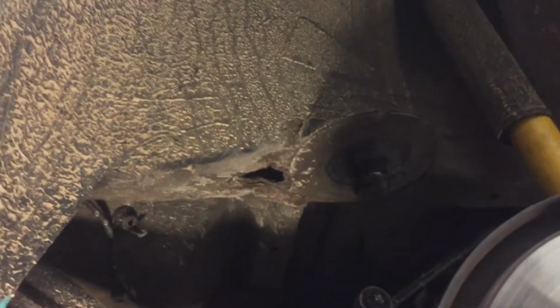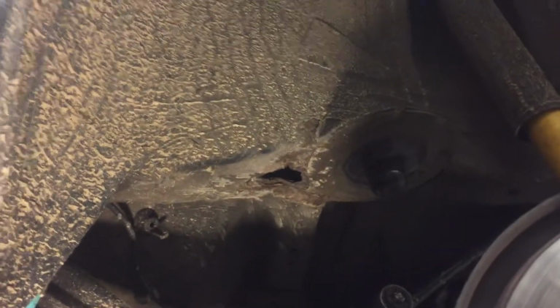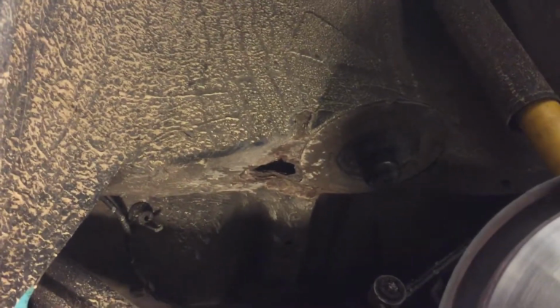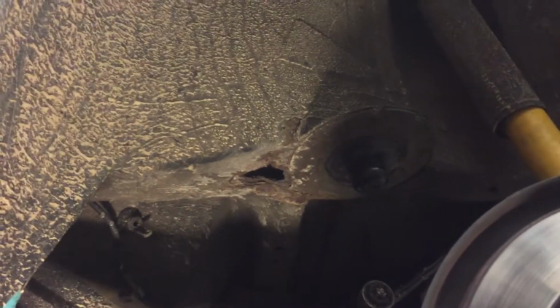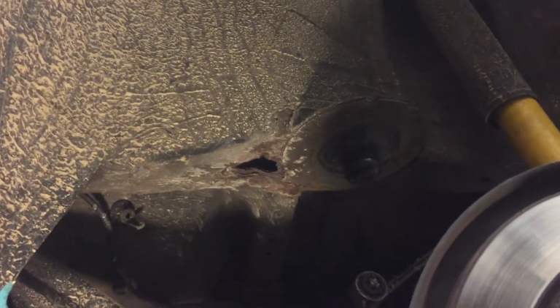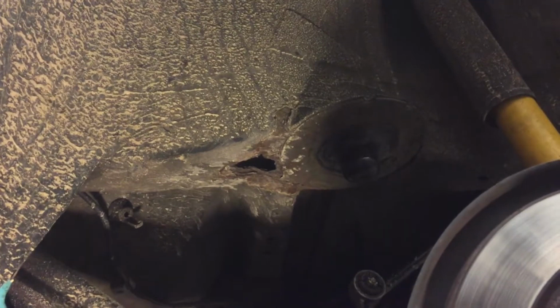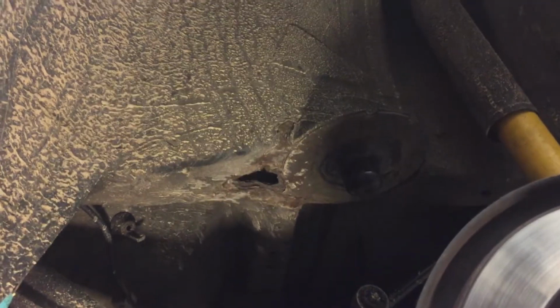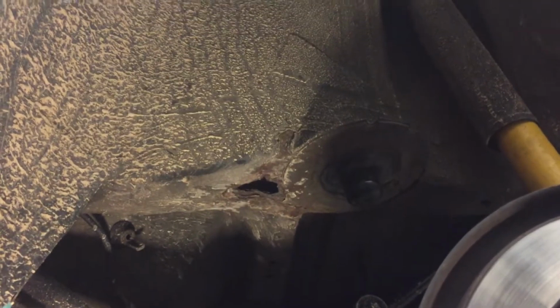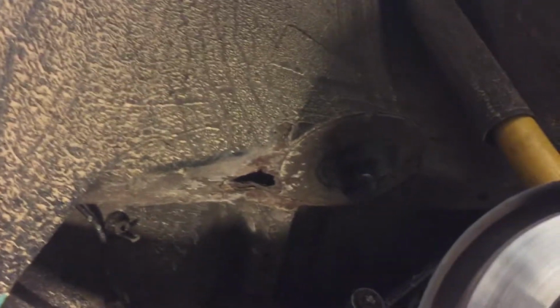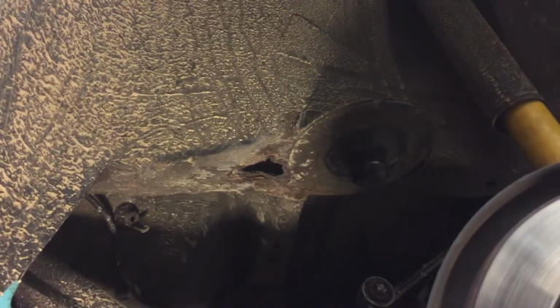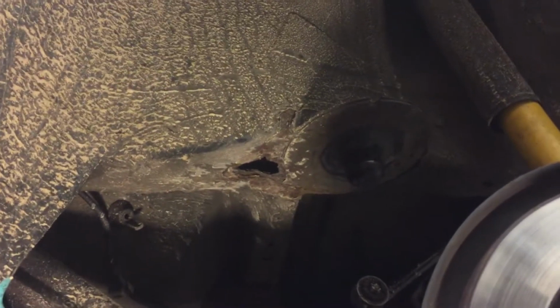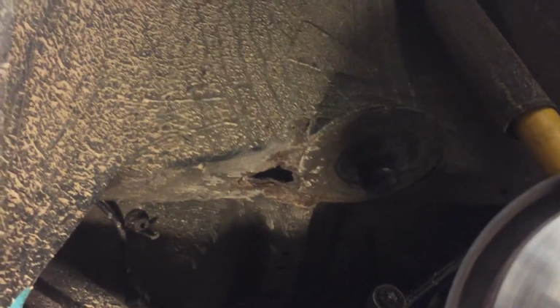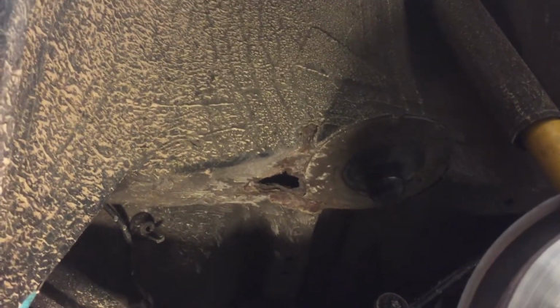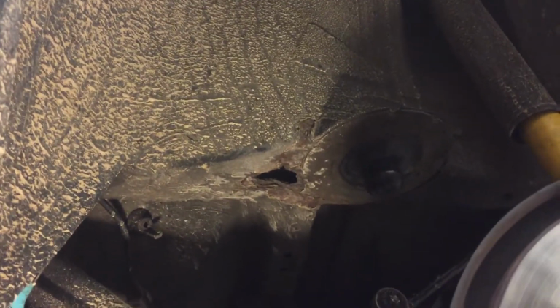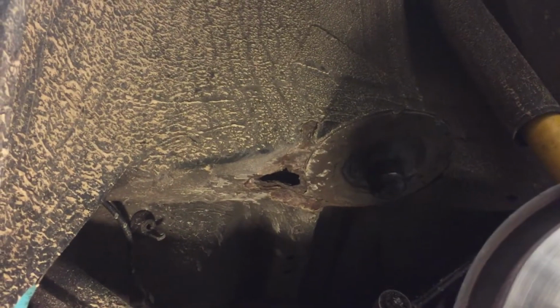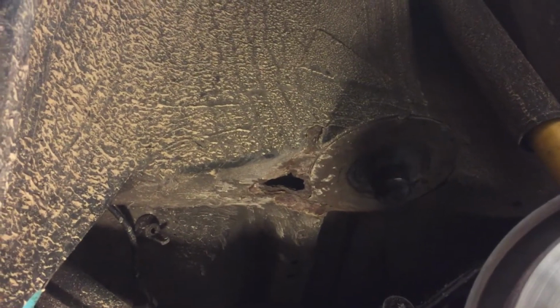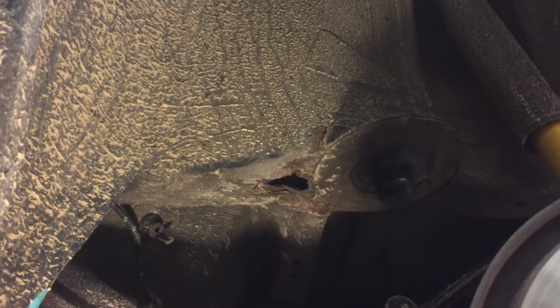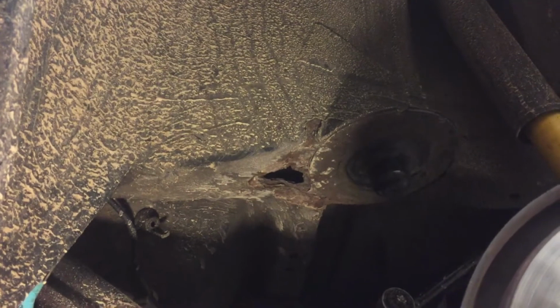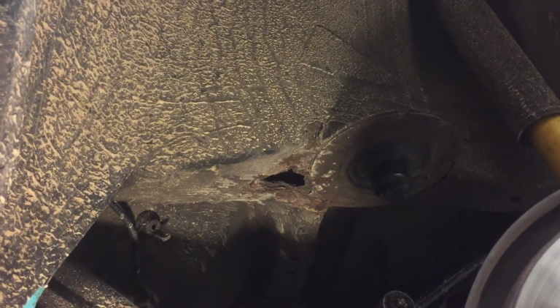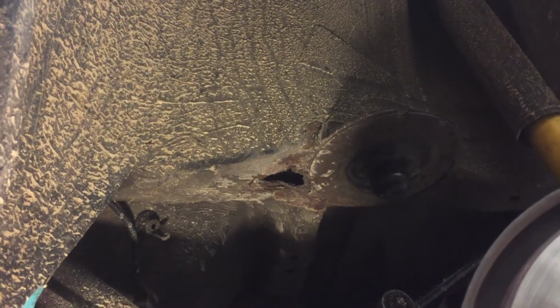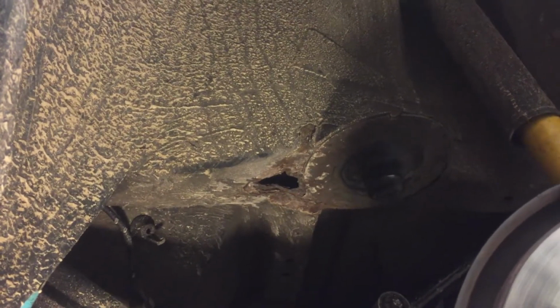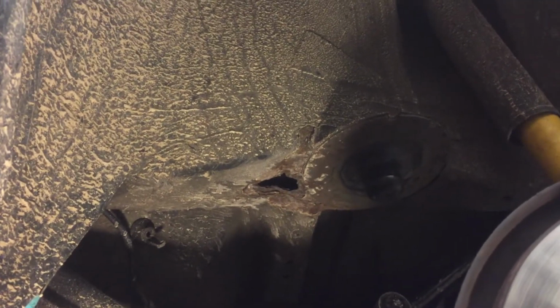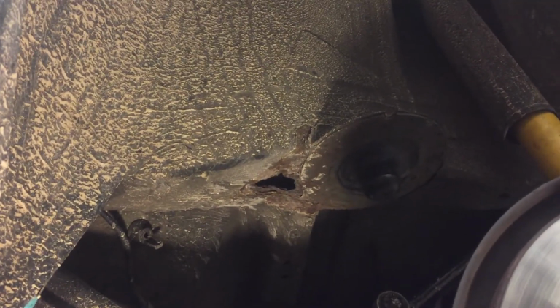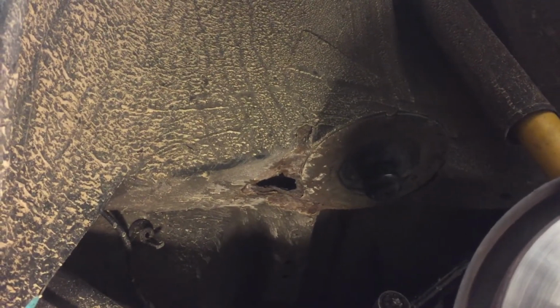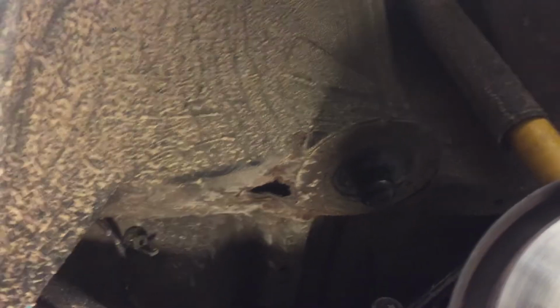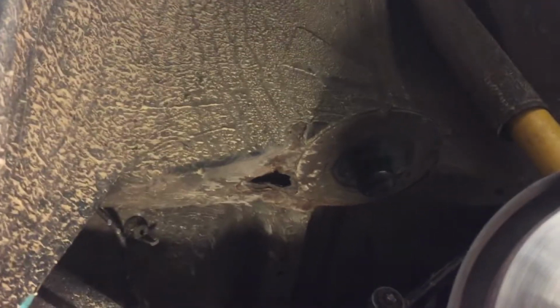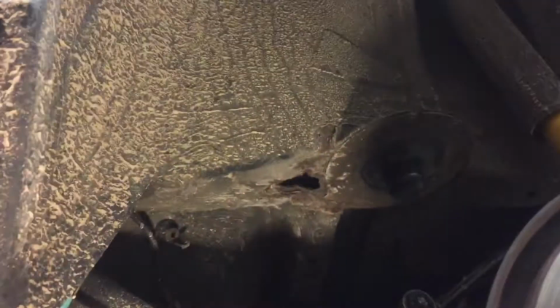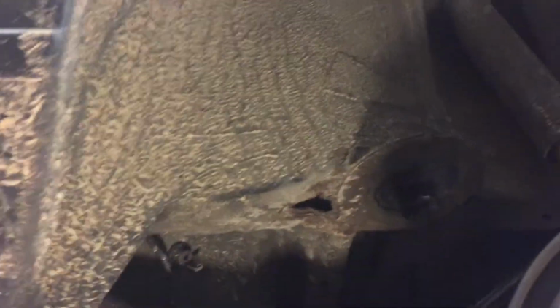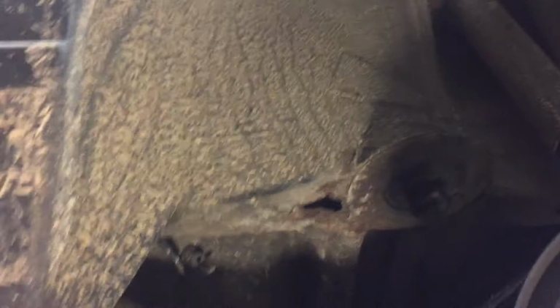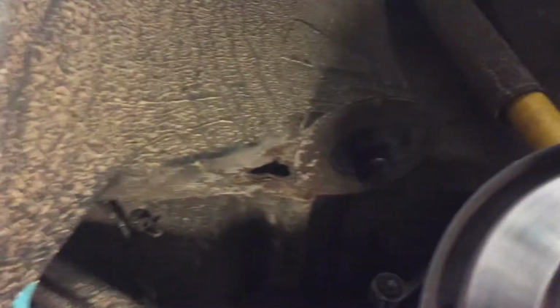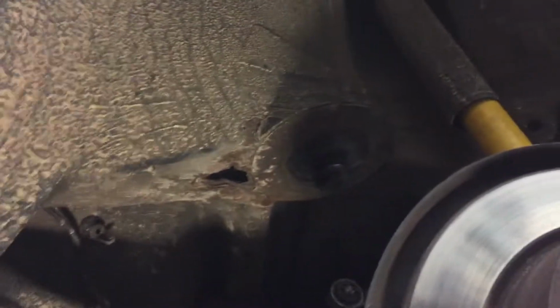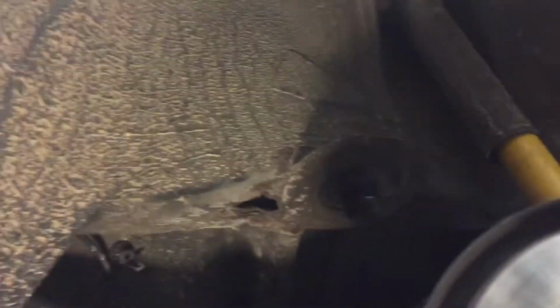Here we are under the car with the spring removed. I had to disconnect the sway bar end link. You want to do that before you do the shock because there won't be any sort of tension on it then.